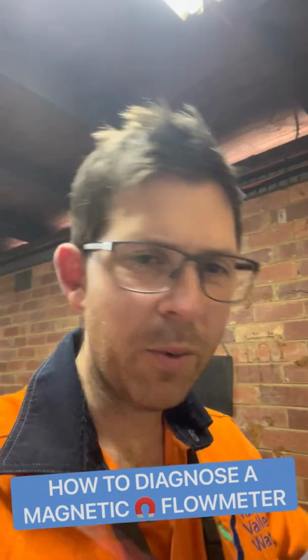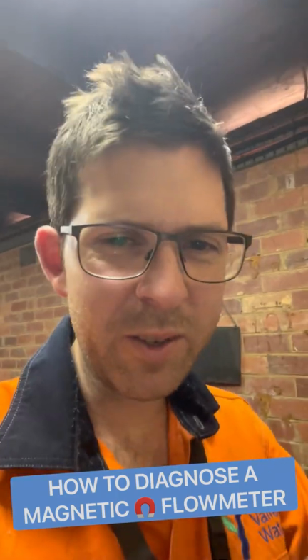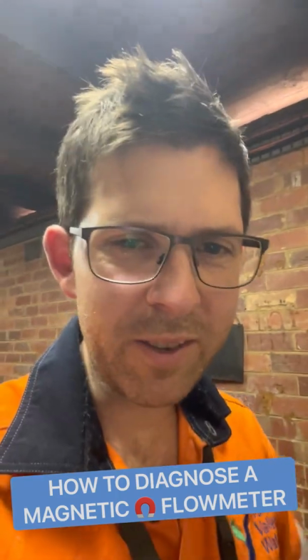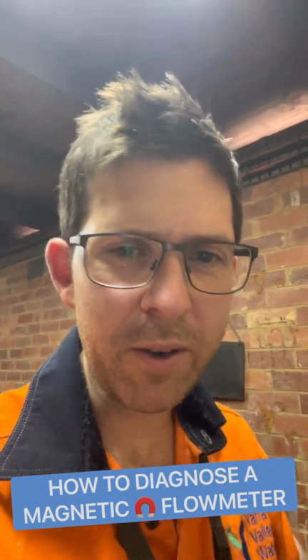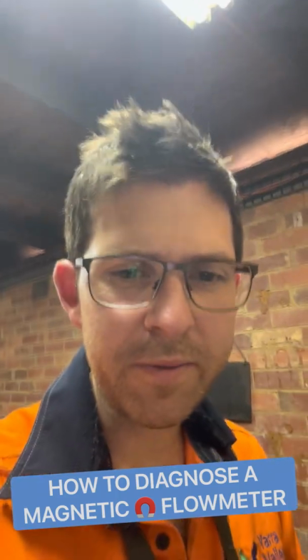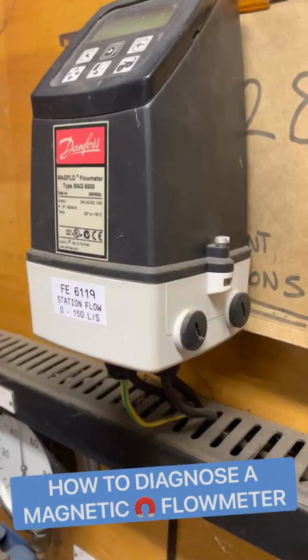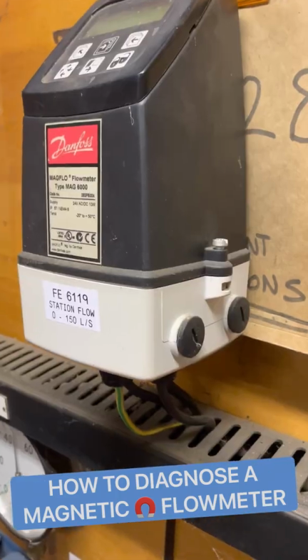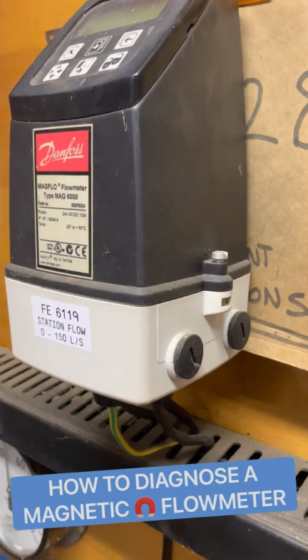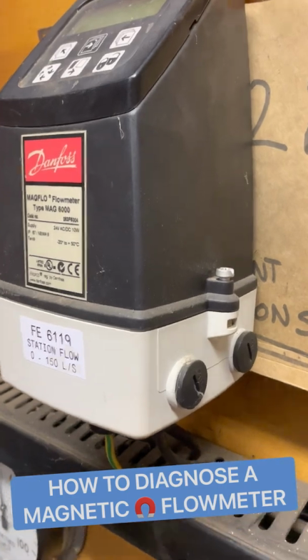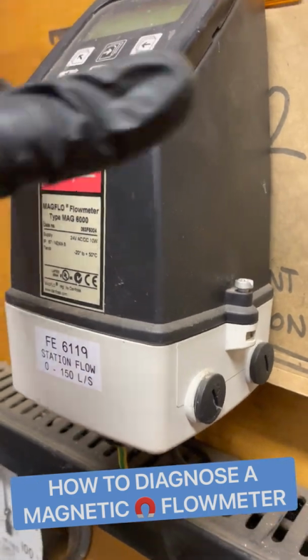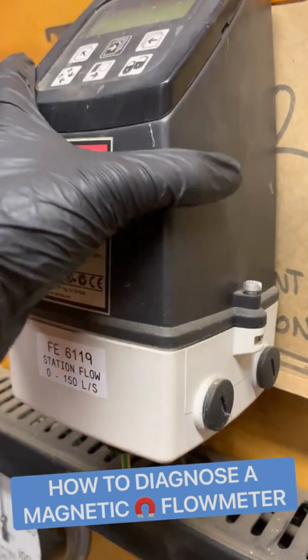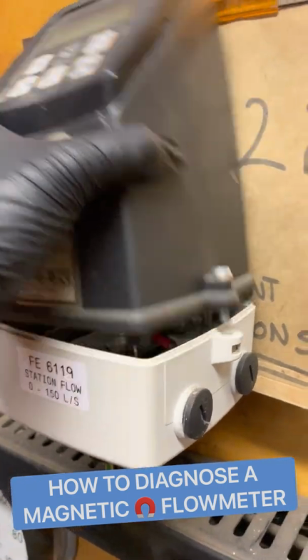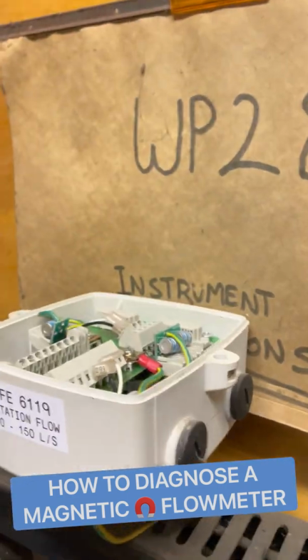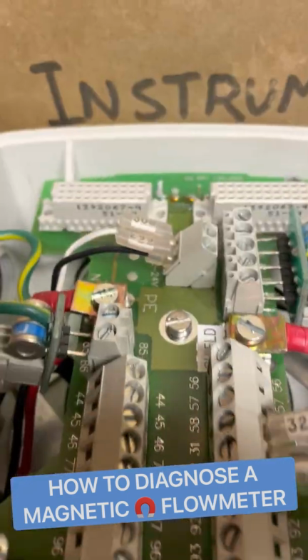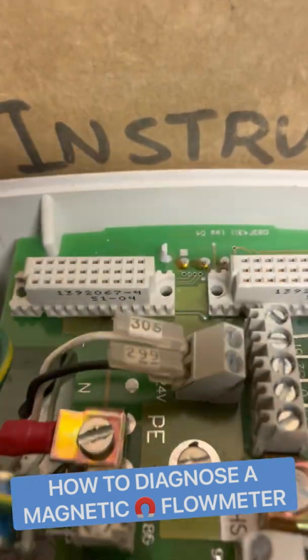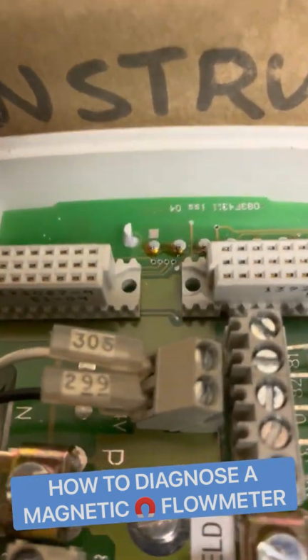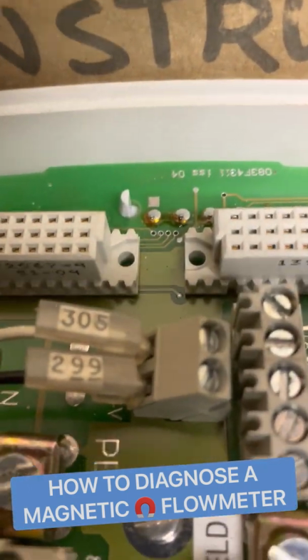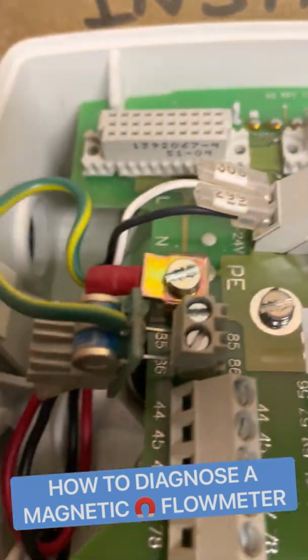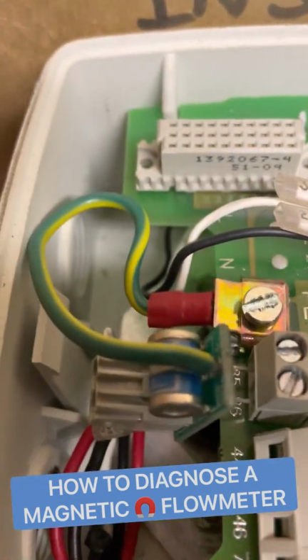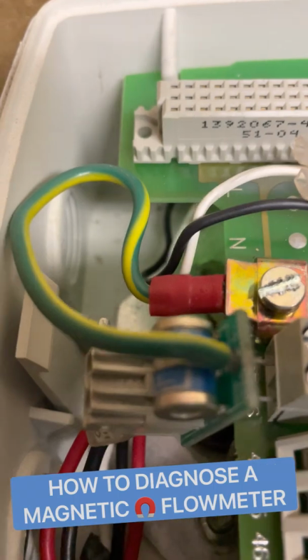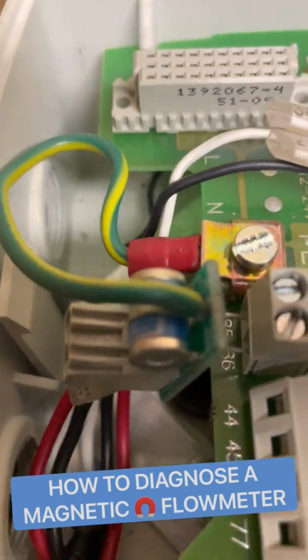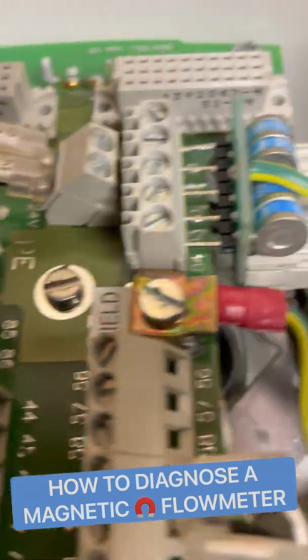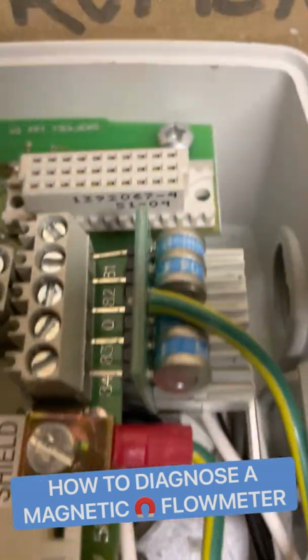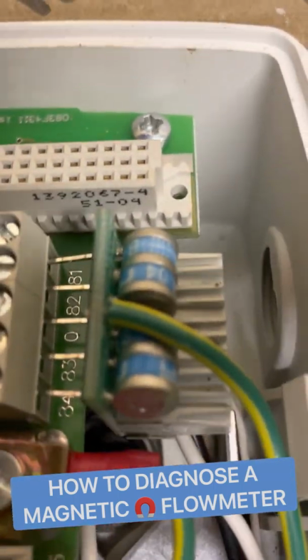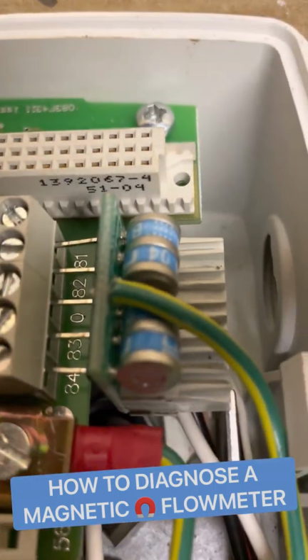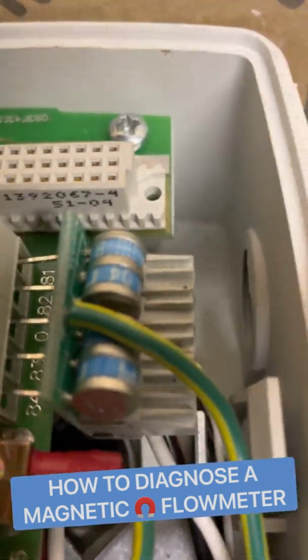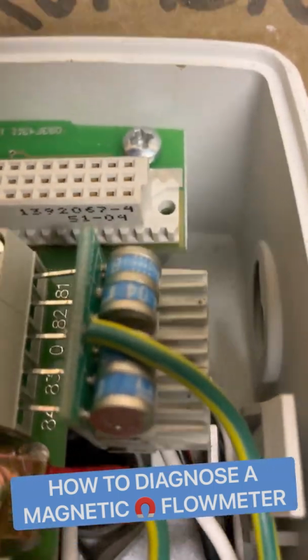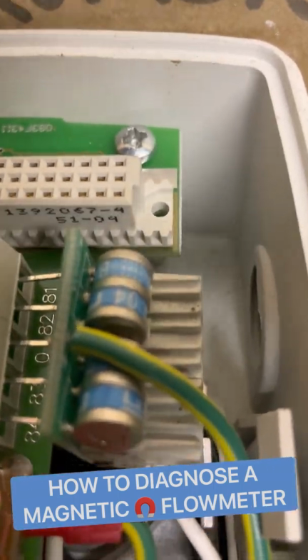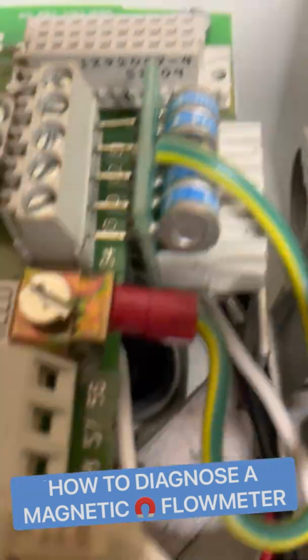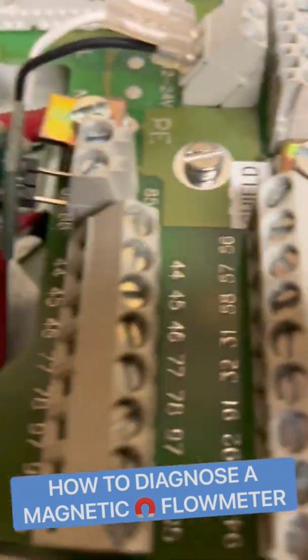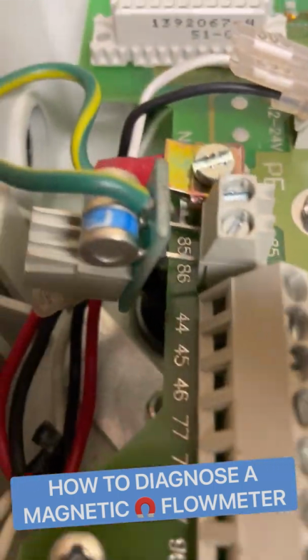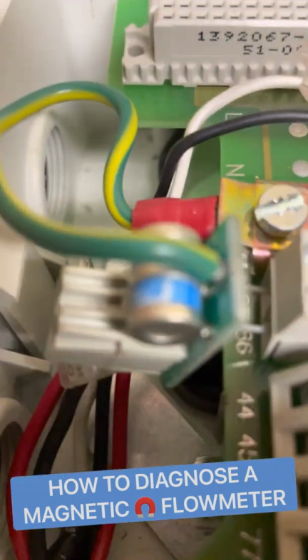Isolate power — don't worry, this is all extra low voltage stuff. Once isolated, pull the cover off. A quick rundown: power, coil, electrodes, and those little blue things on top are surge arresters.